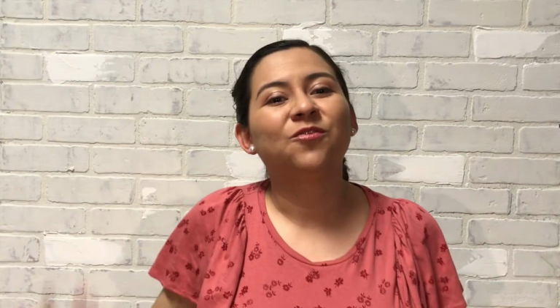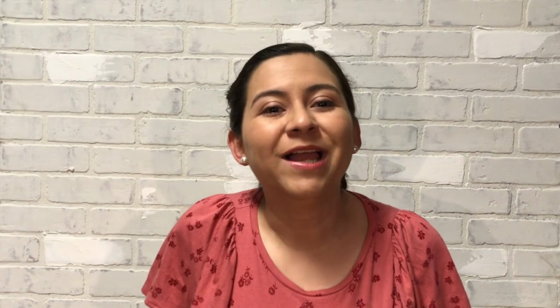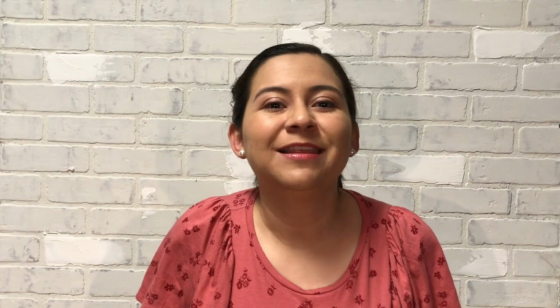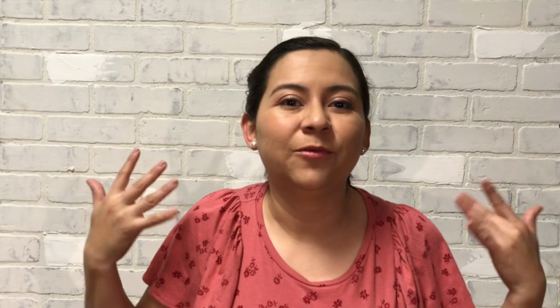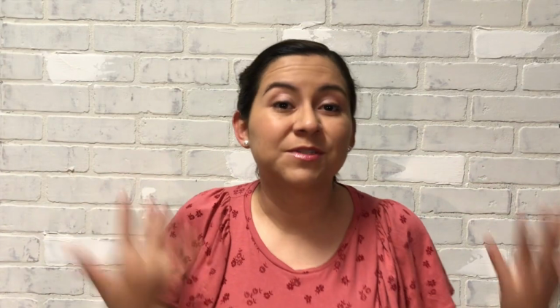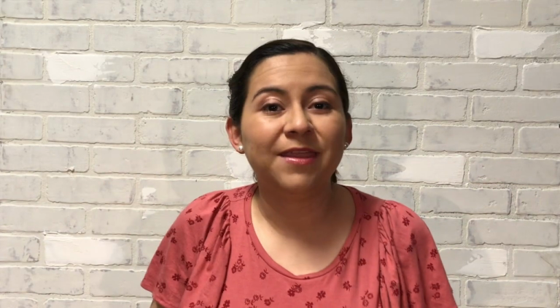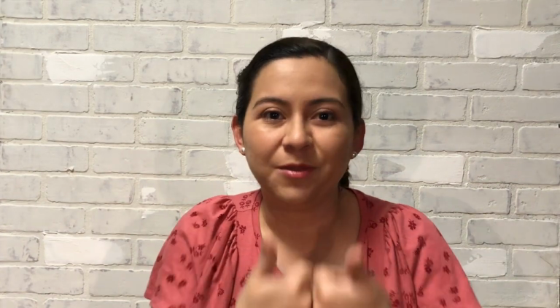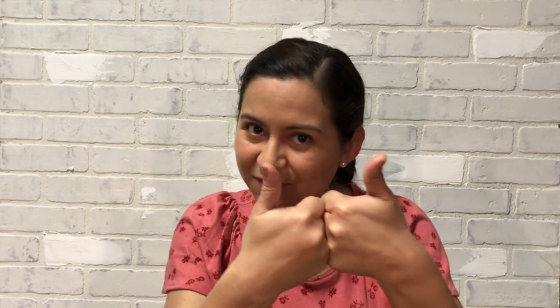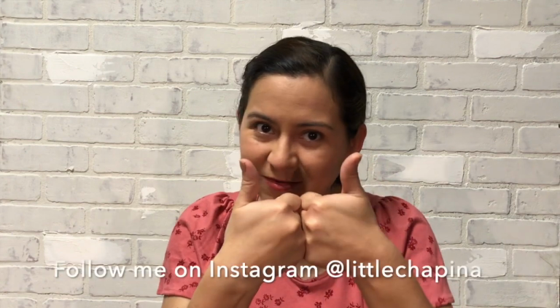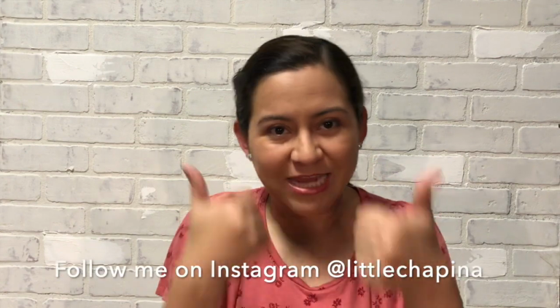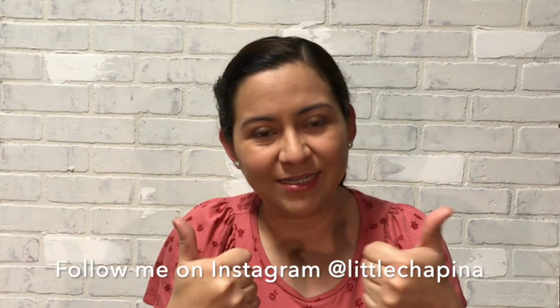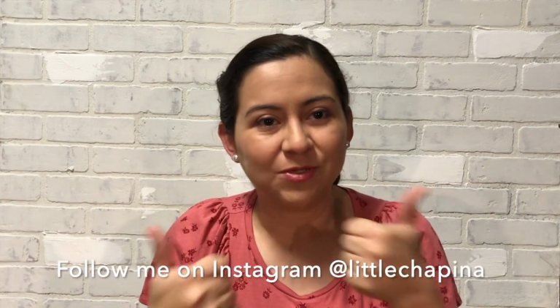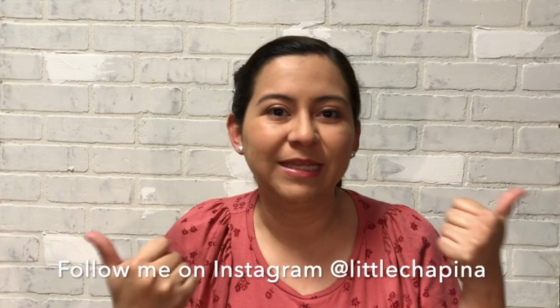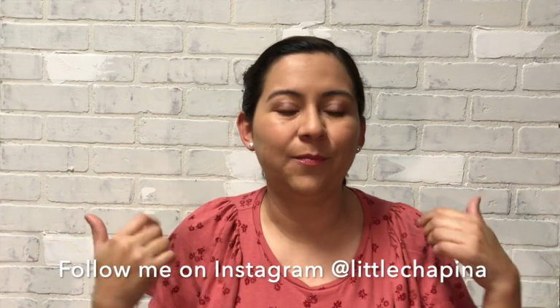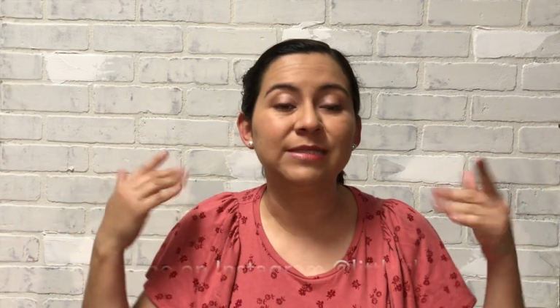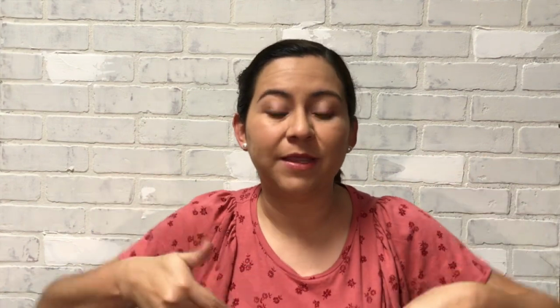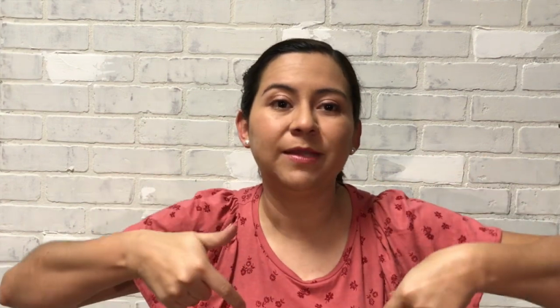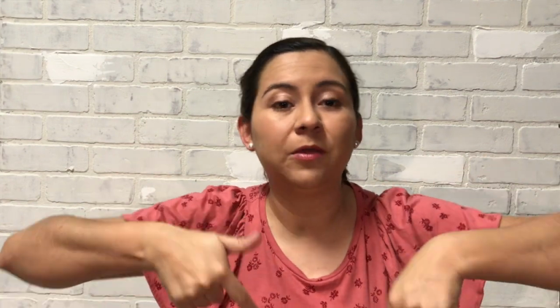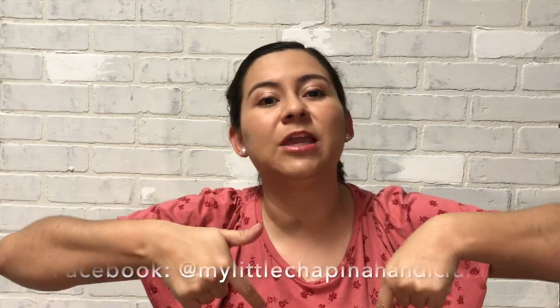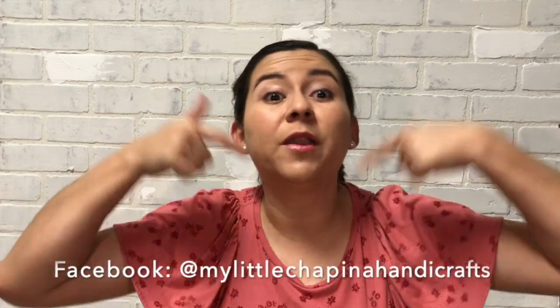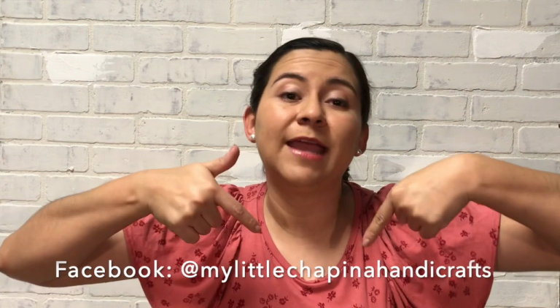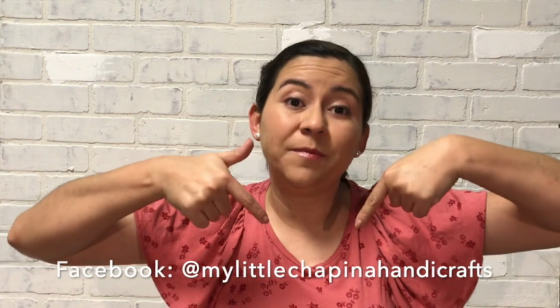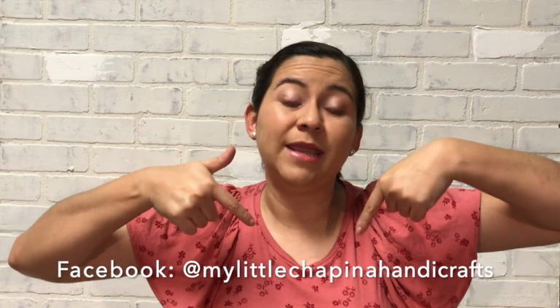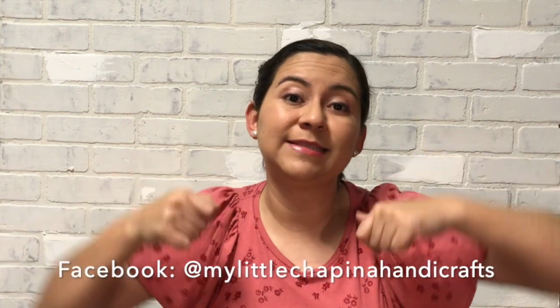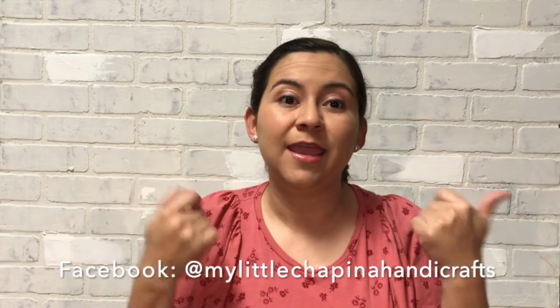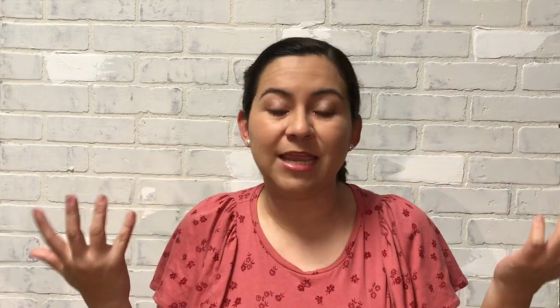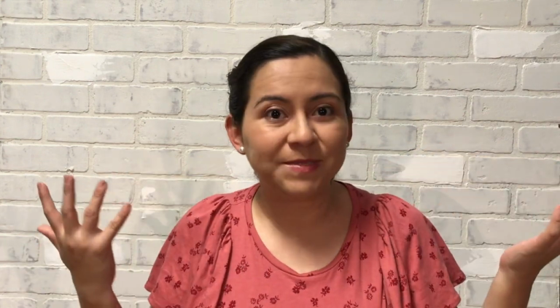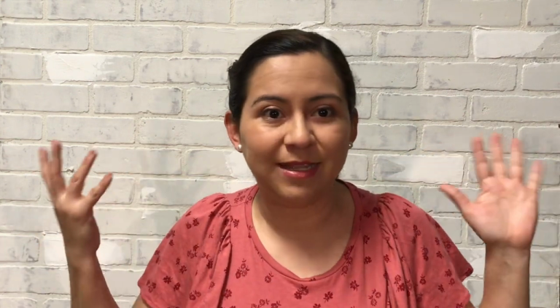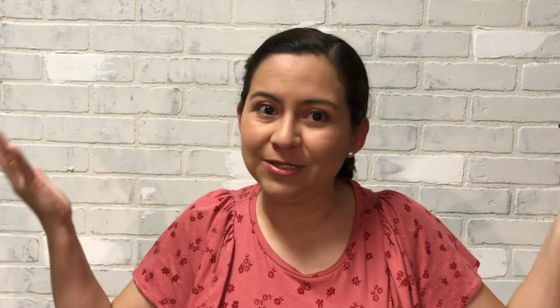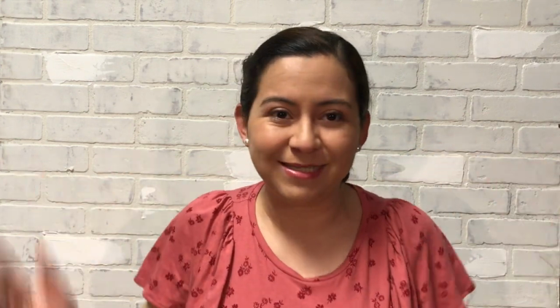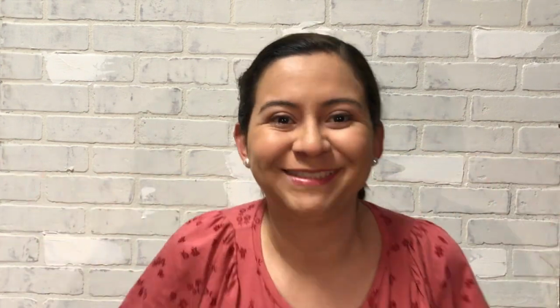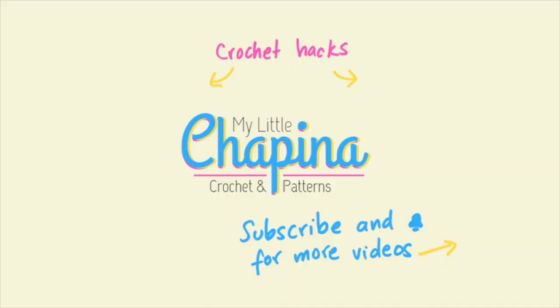Thank you for subscribing and giving a thumbs up to my video — please share it on social media. Leave a comment below to tell me what other hat you want me to make next in a time lapse. I'll see you next time! Bye!